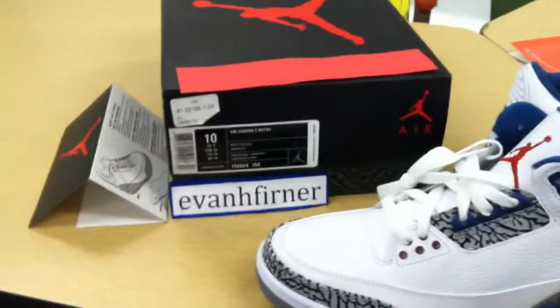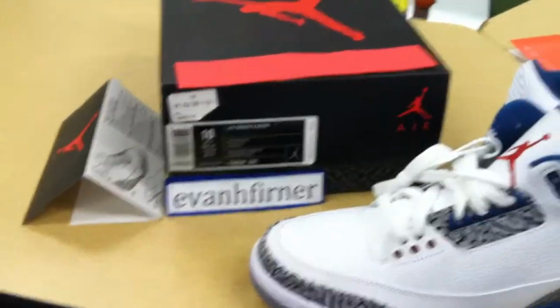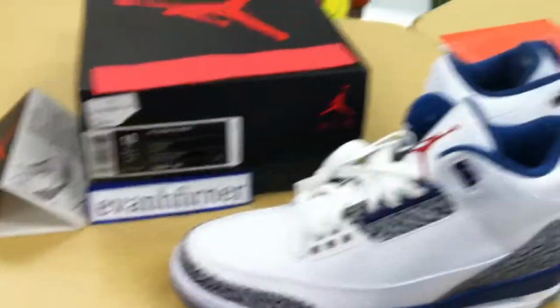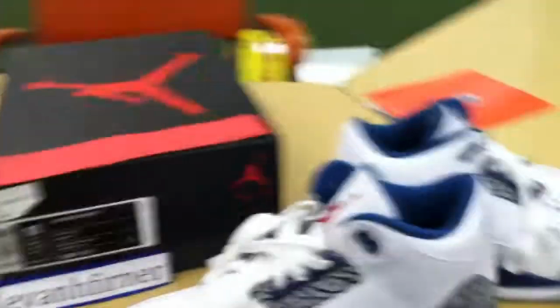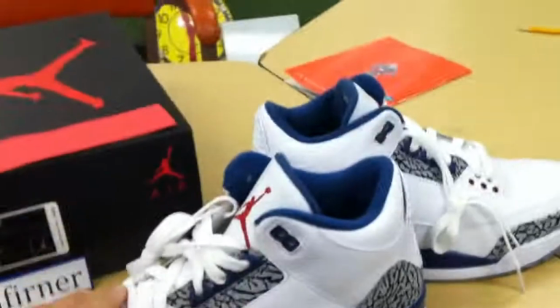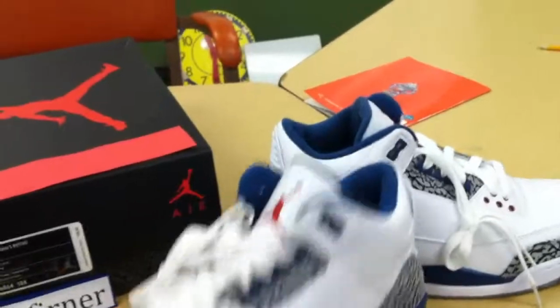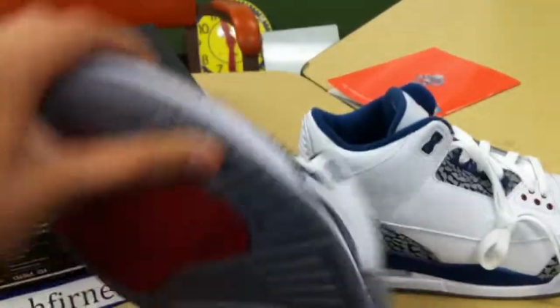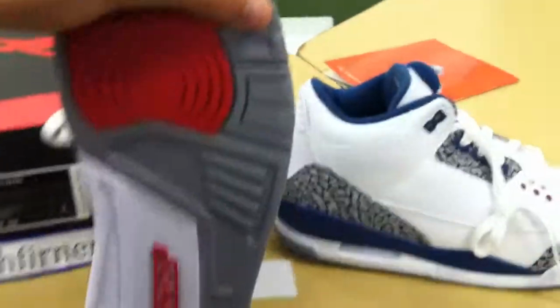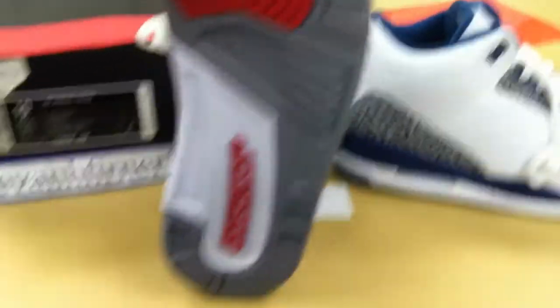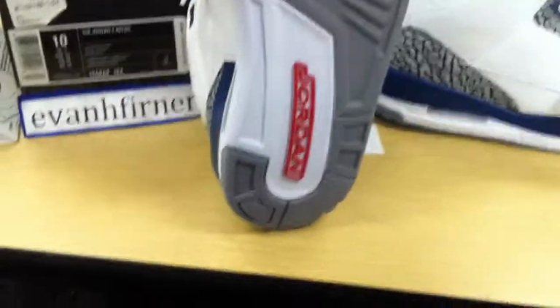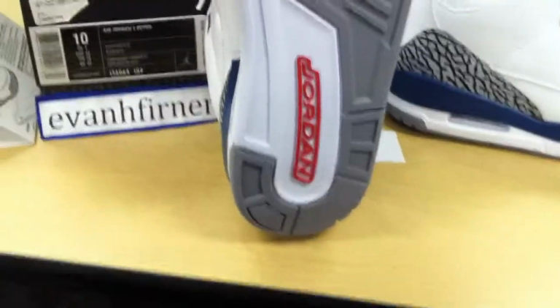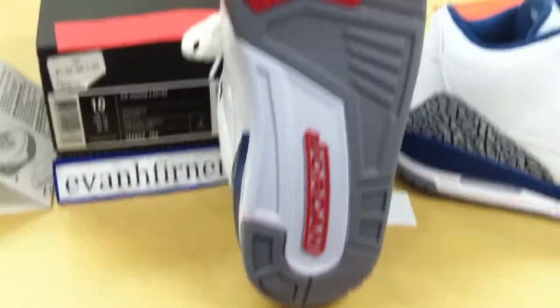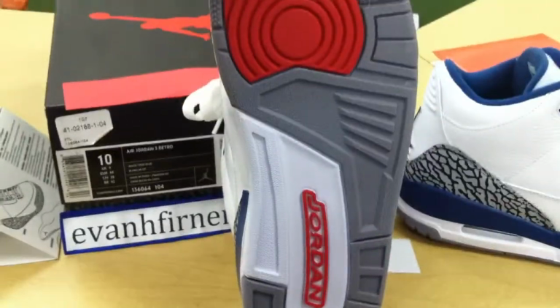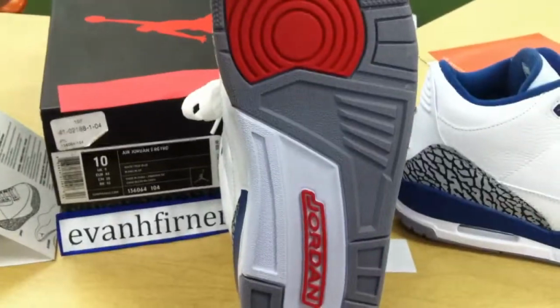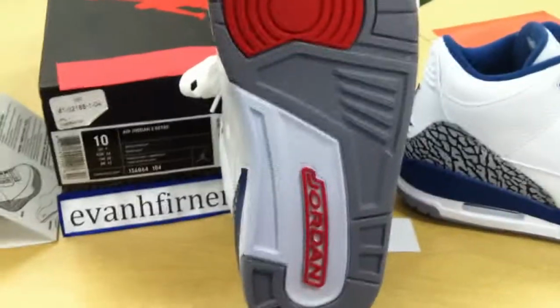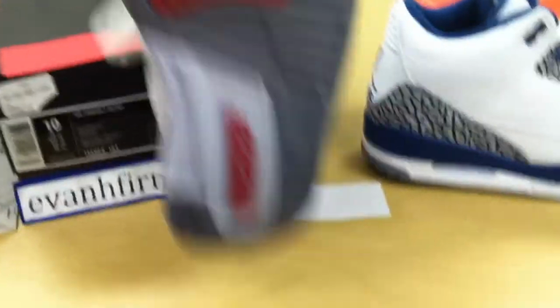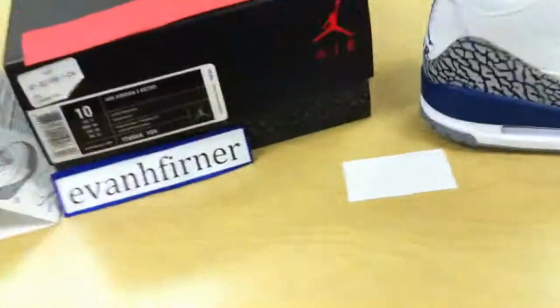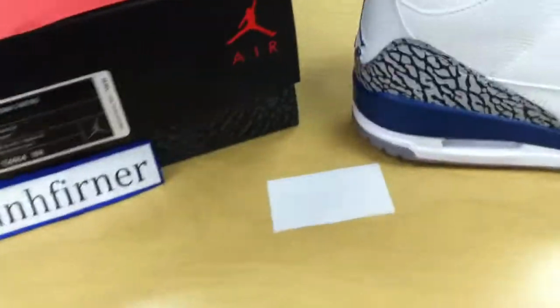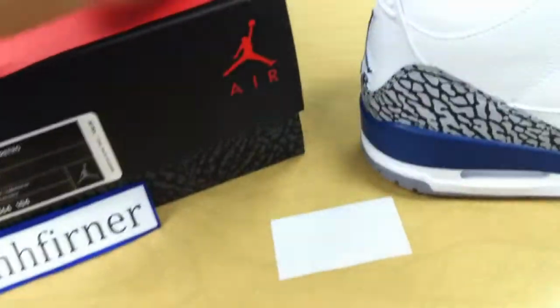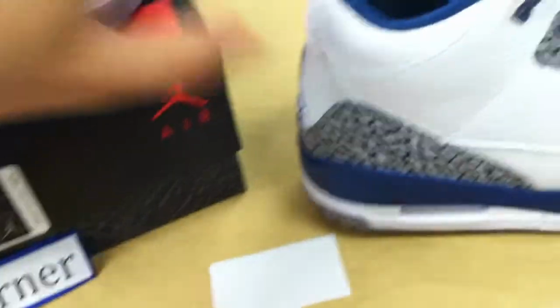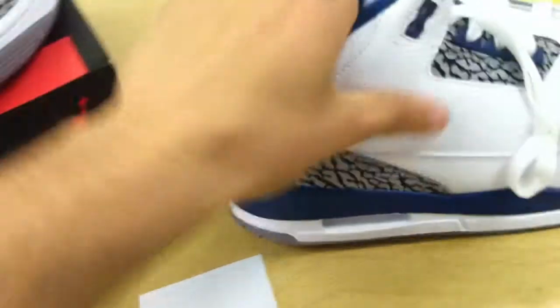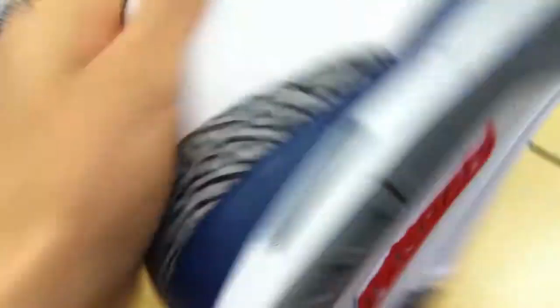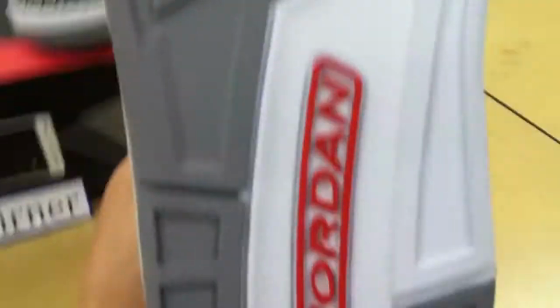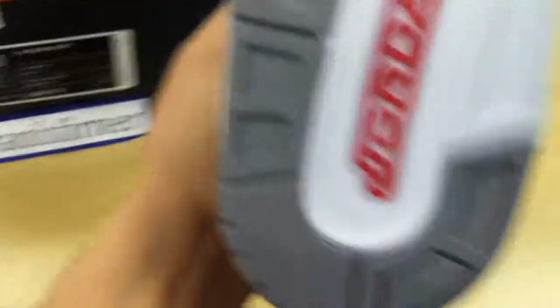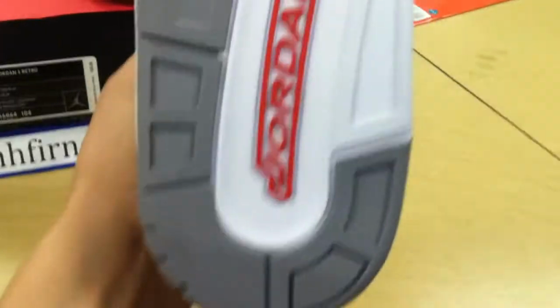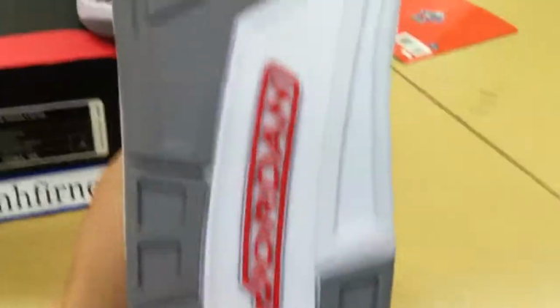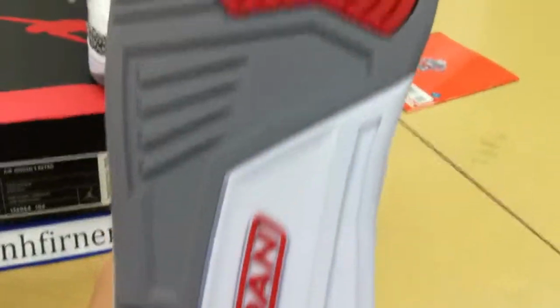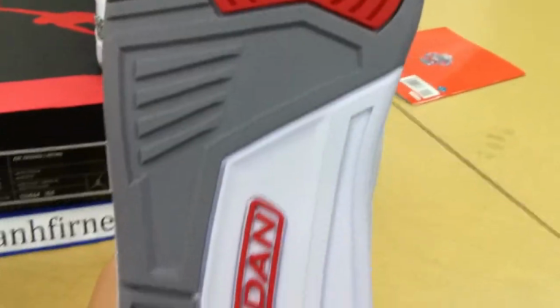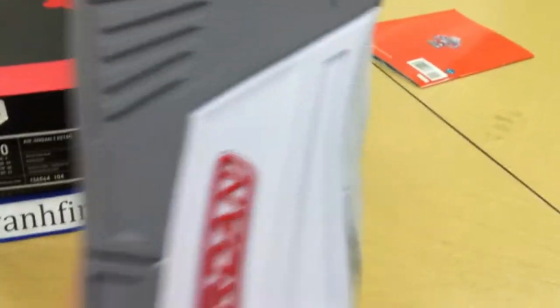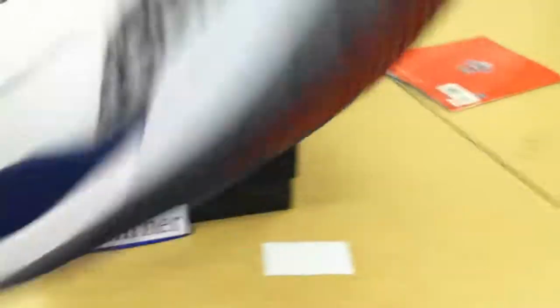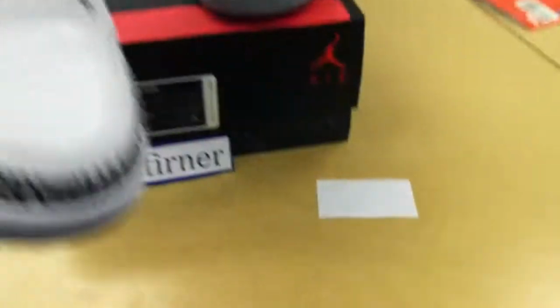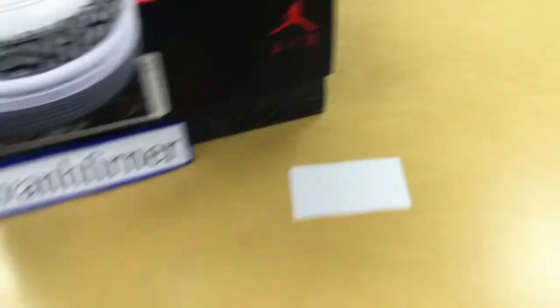If you guys have any other questions, let me make sure I can show you the bottoms. Absolutely all white on the left shoe. Absolutely all white on this size 10 right shoe.